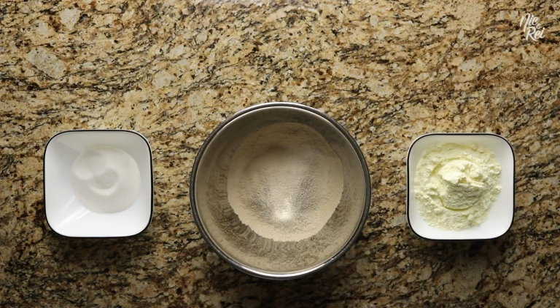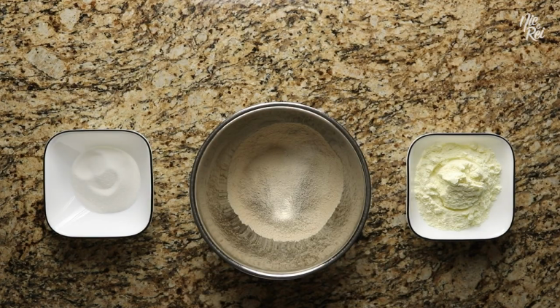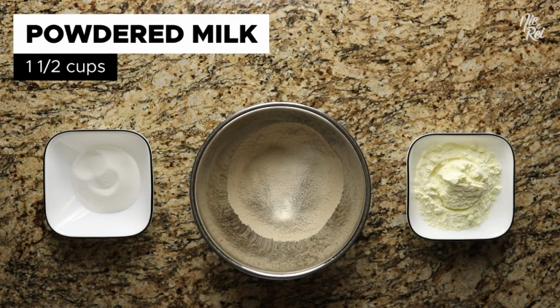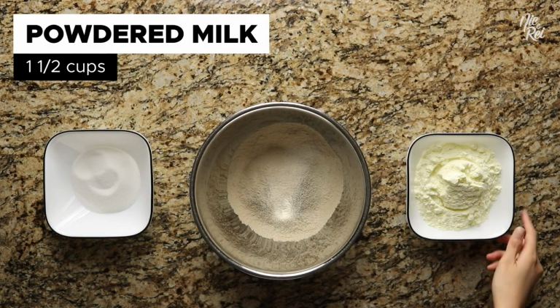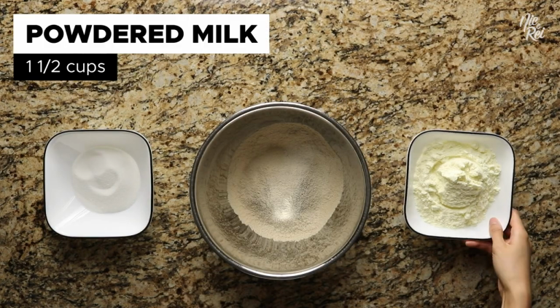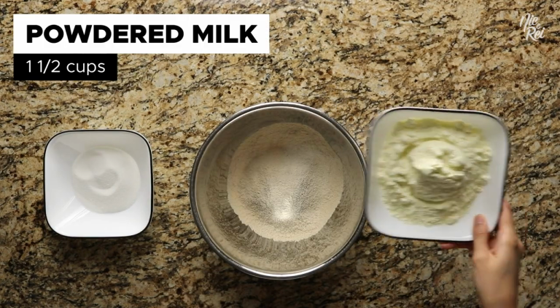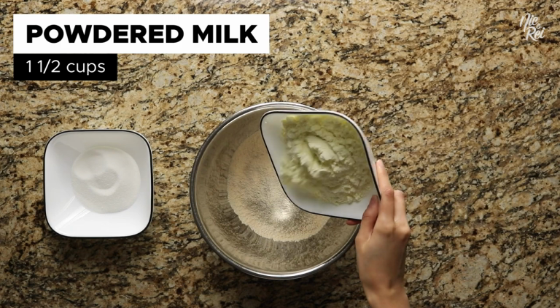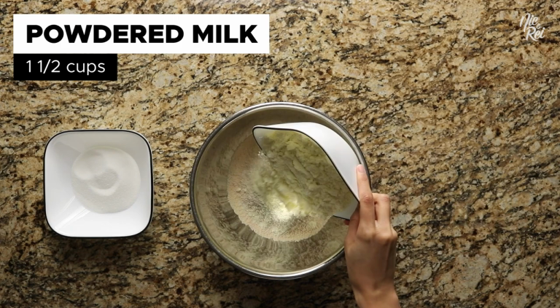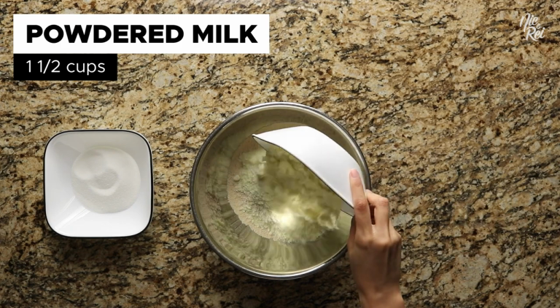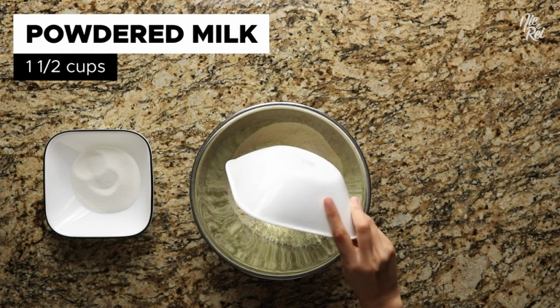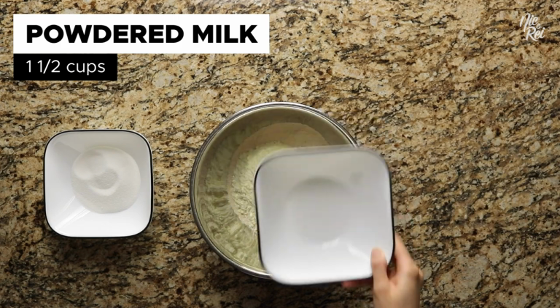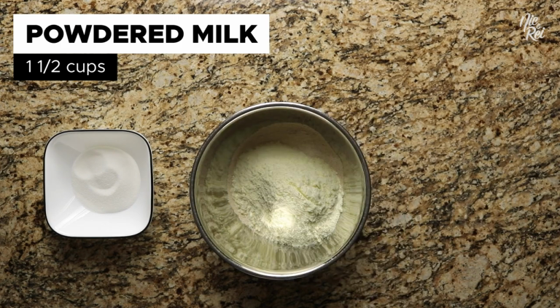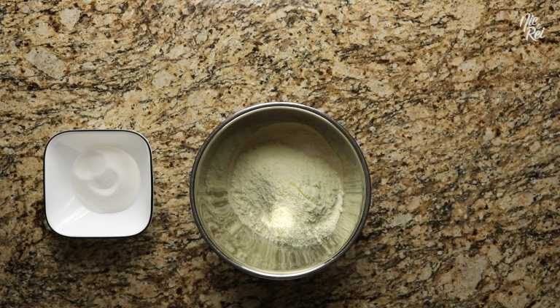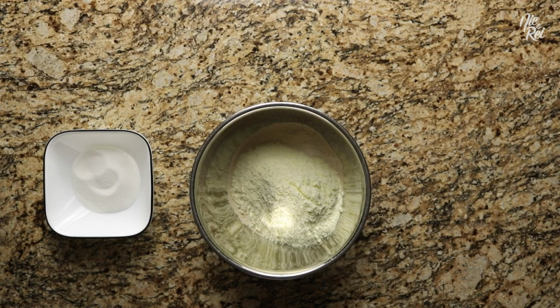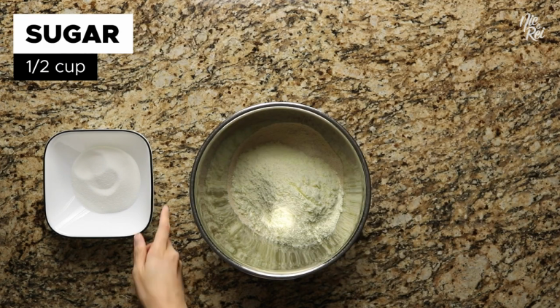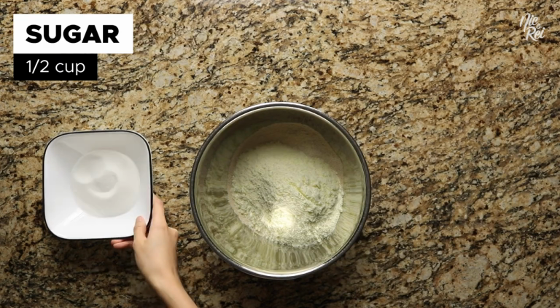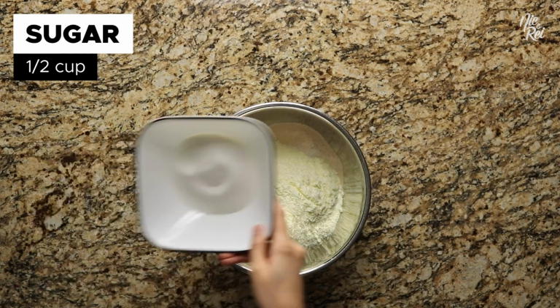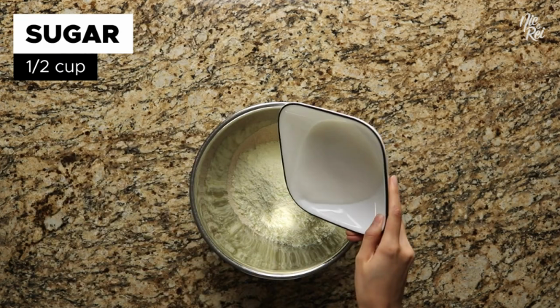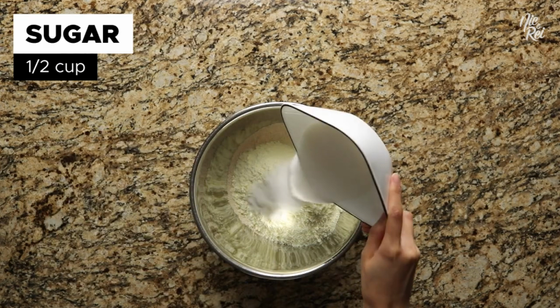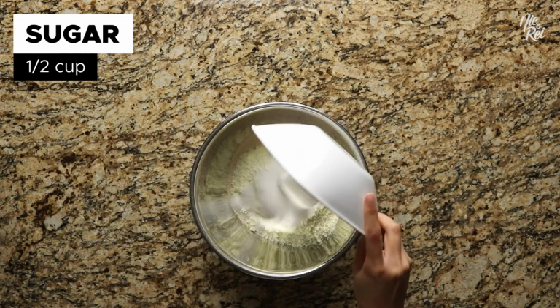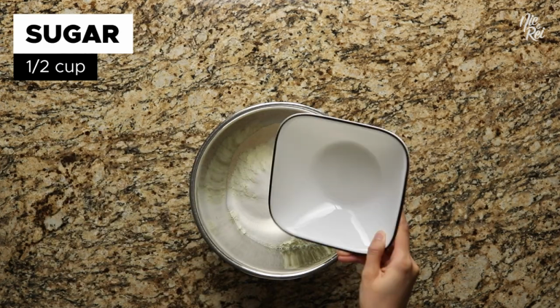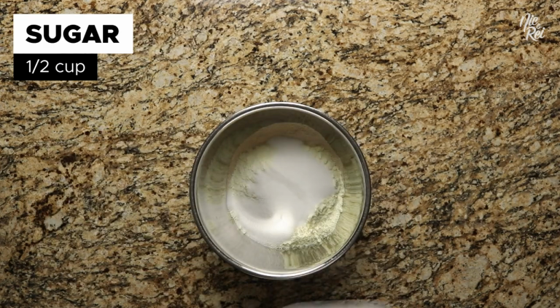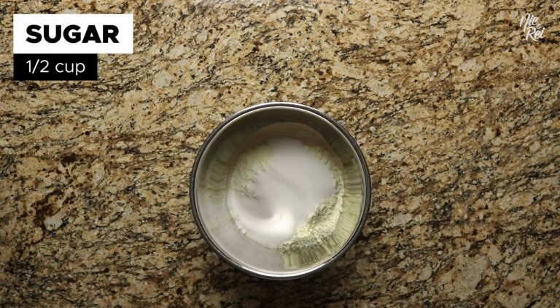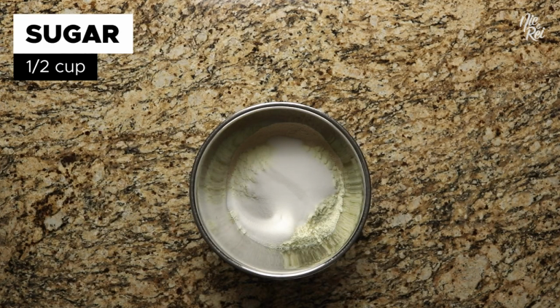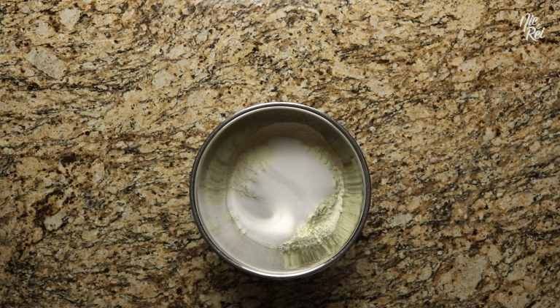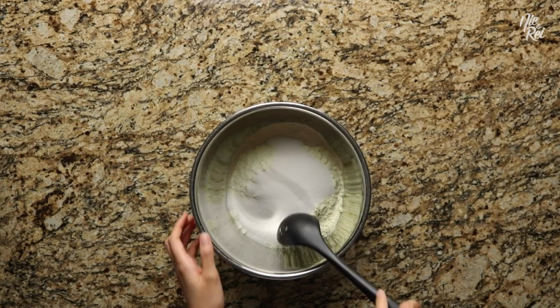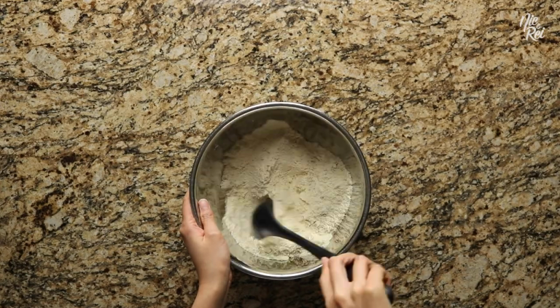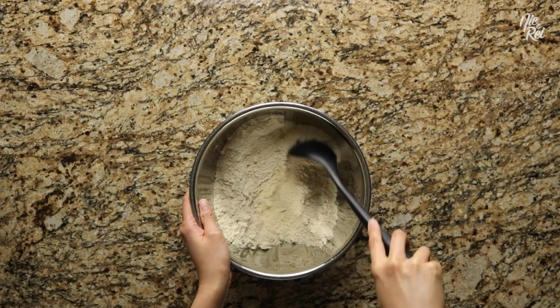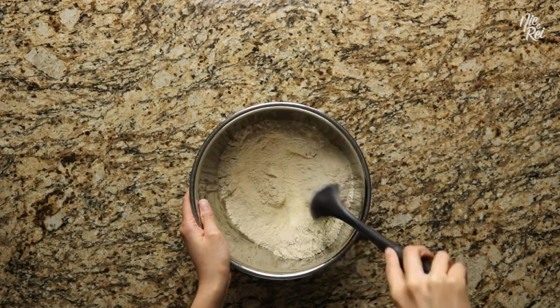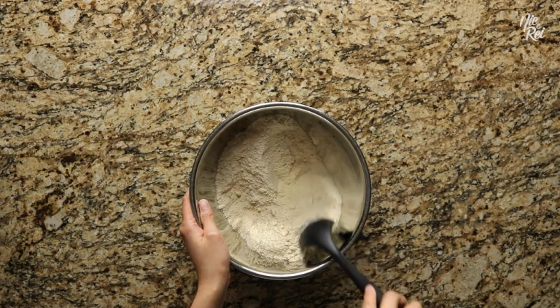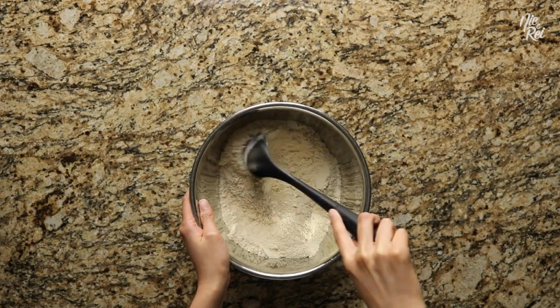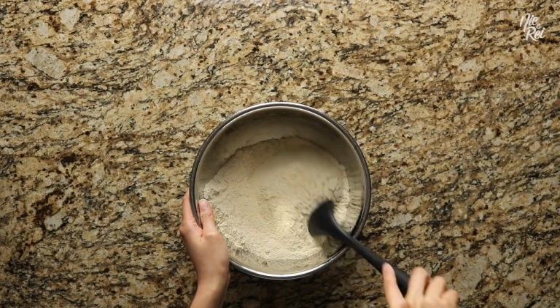Afterwards, add in one and a half cups of powdered milk, followed by half a cup of white sugar. Then just thoroughly mix everything together.